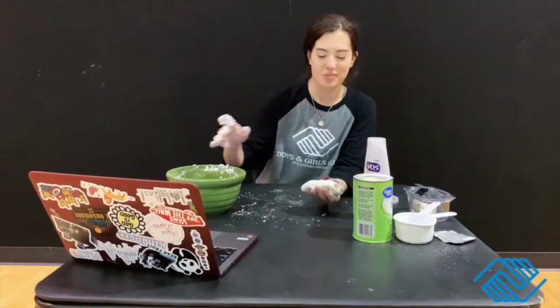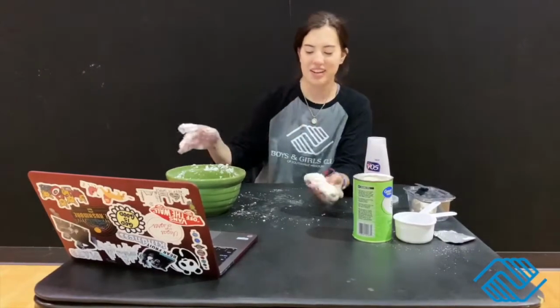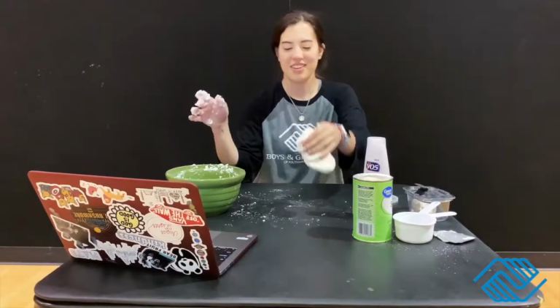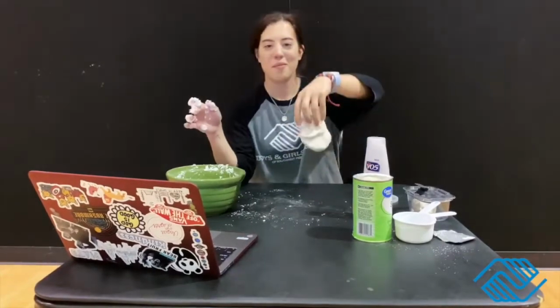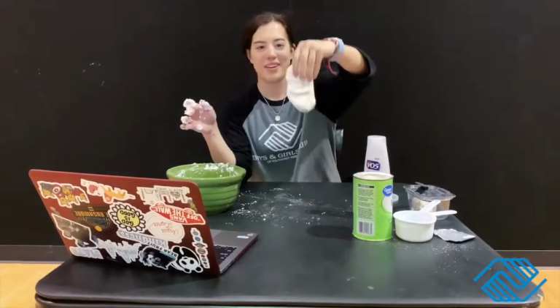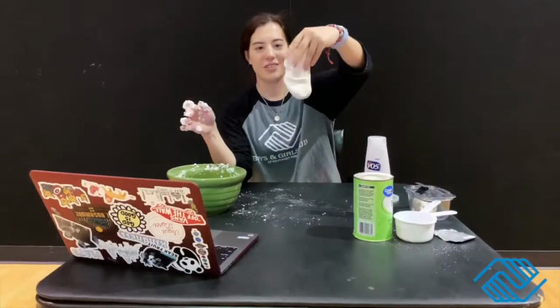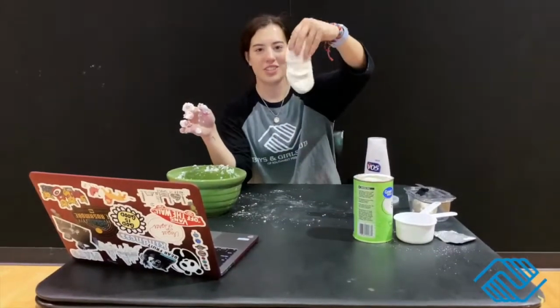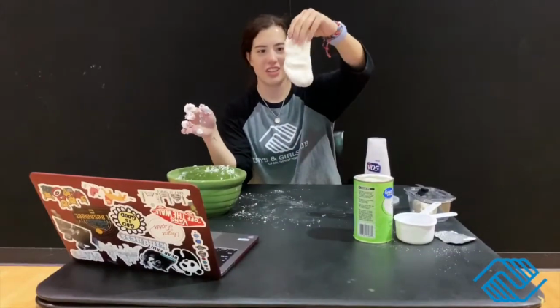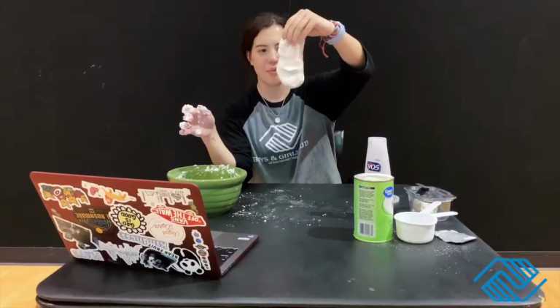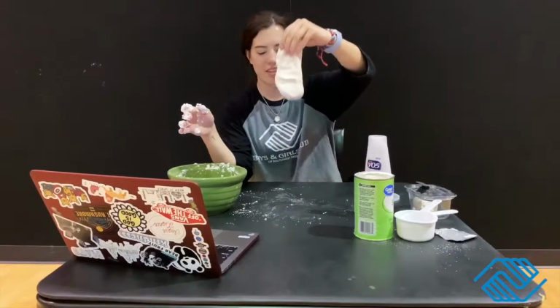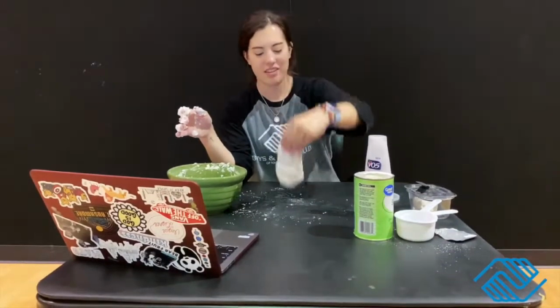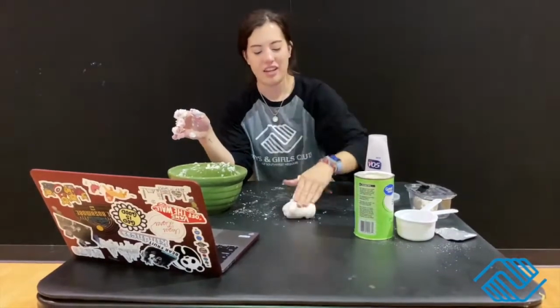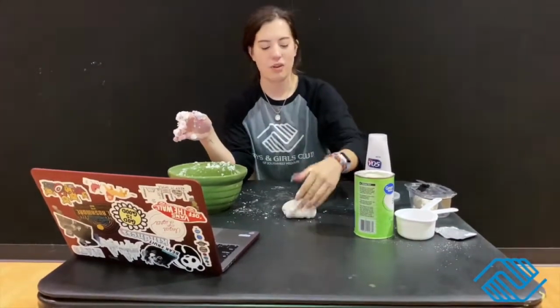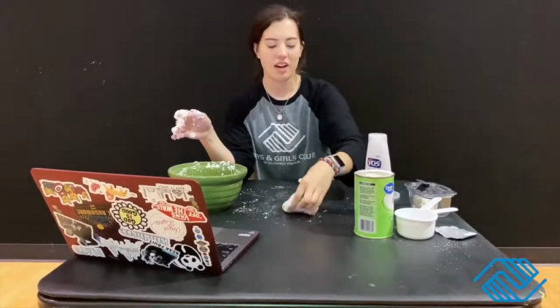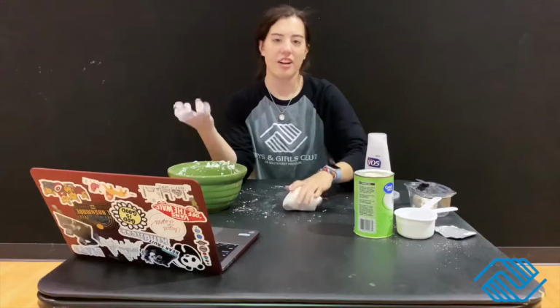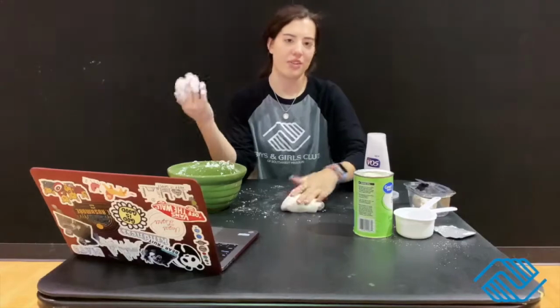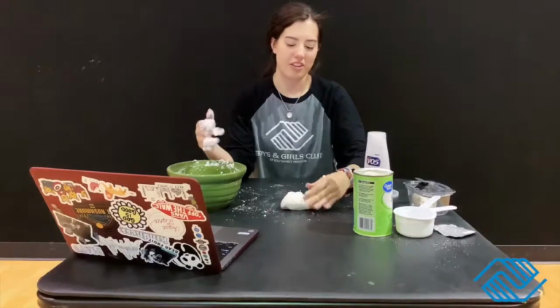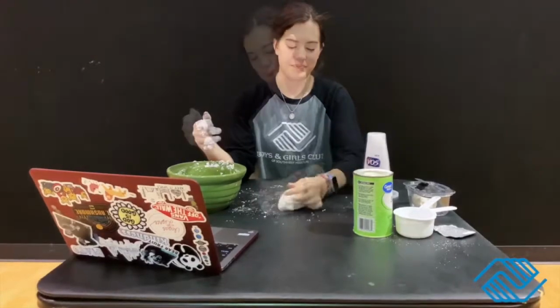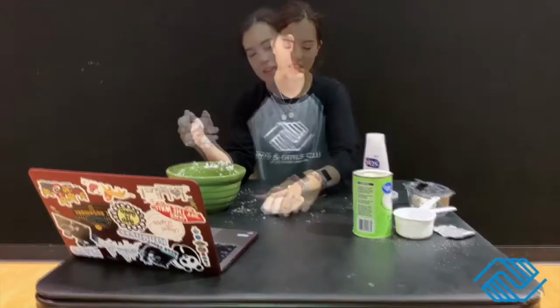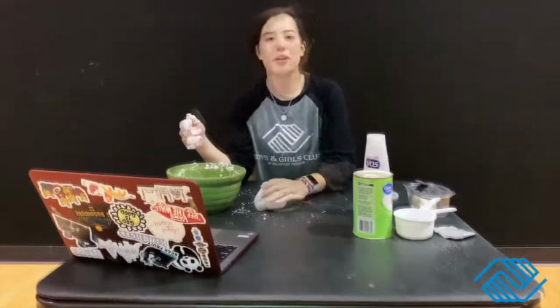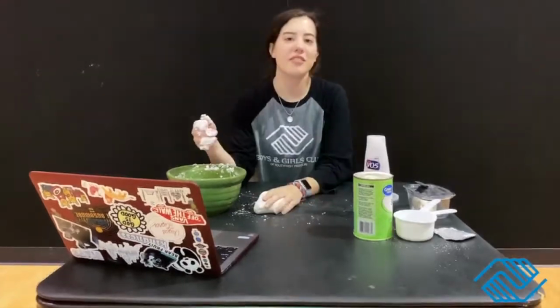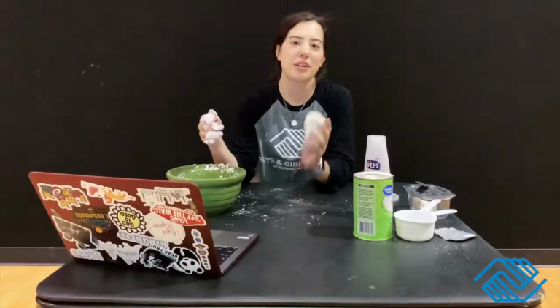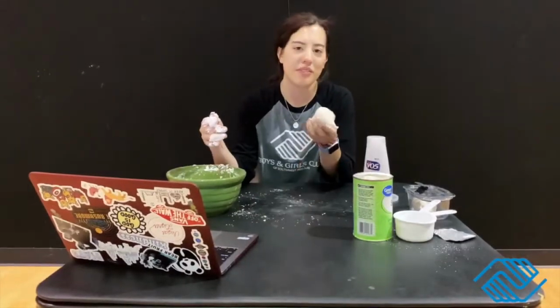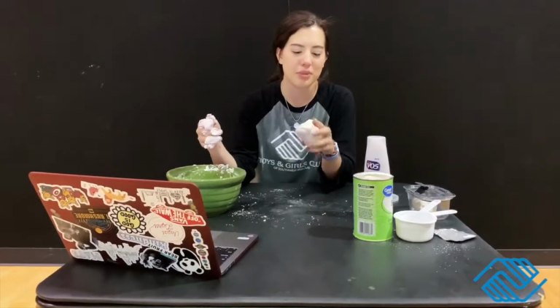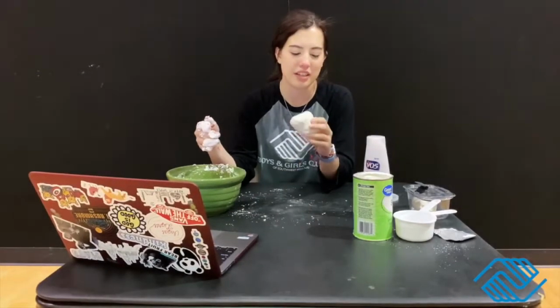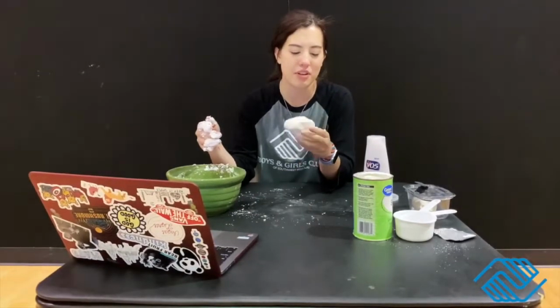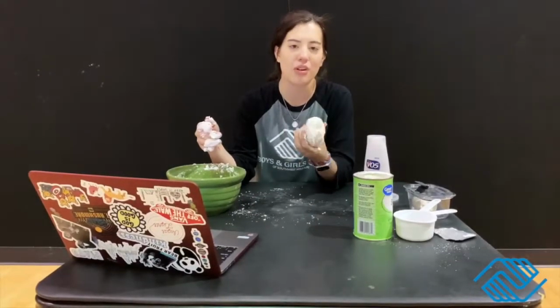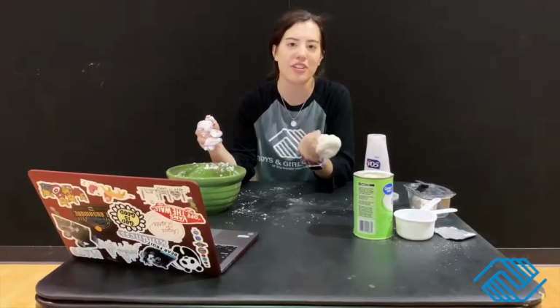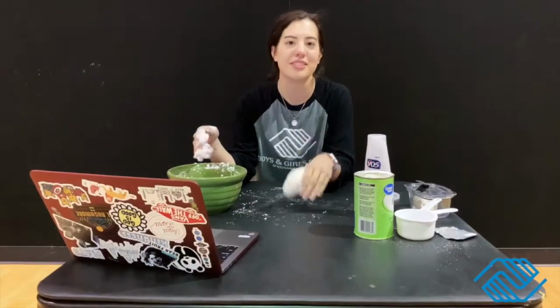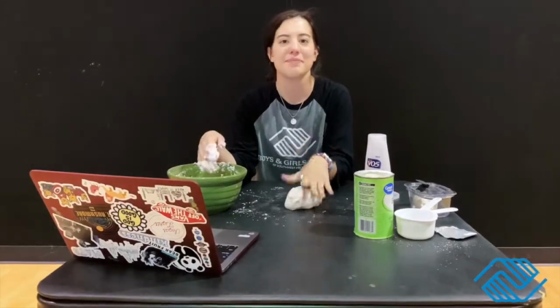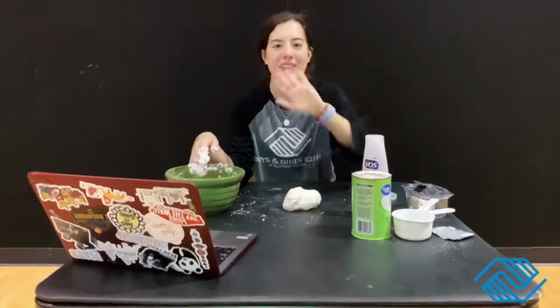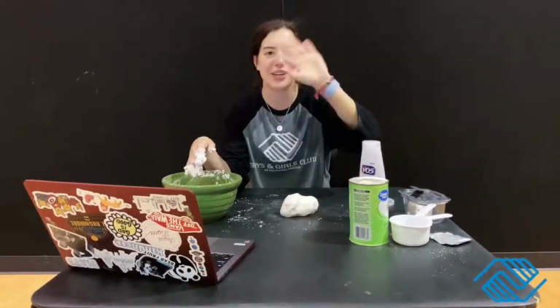This is what you guys should end up with. If you want it colored, add food coloring. Take pictures of it, put it on Facebook, and let me know what else you guys want to see. Thank you!